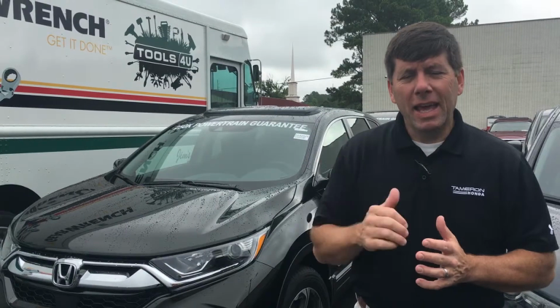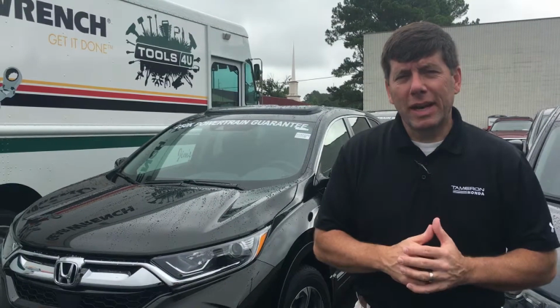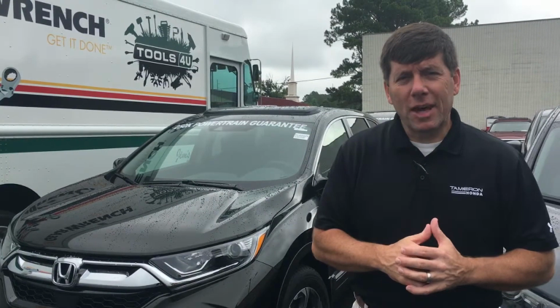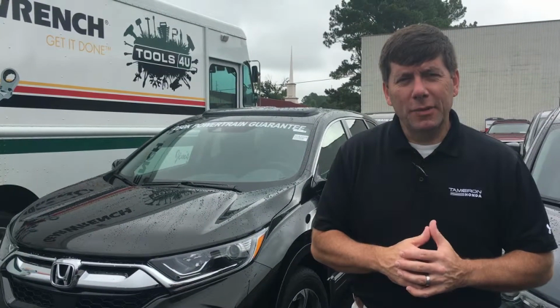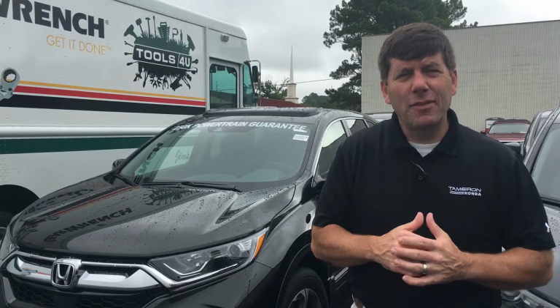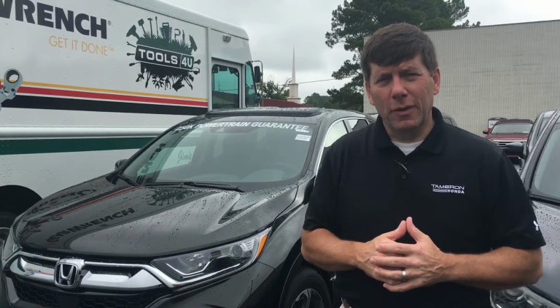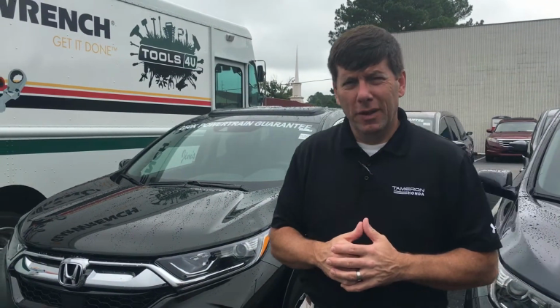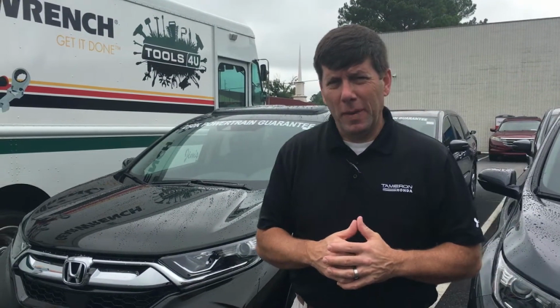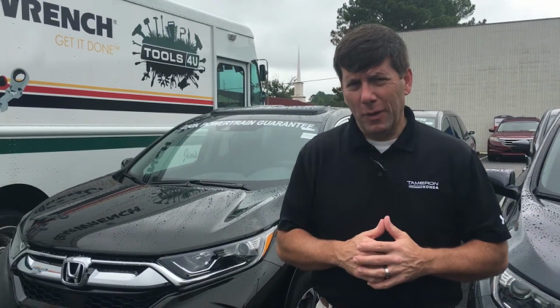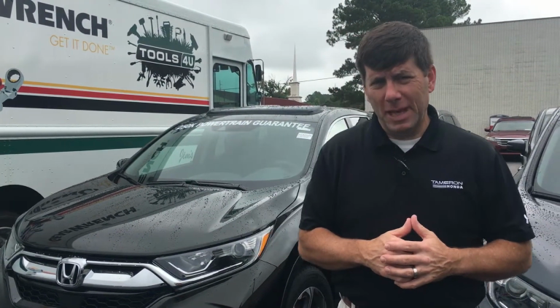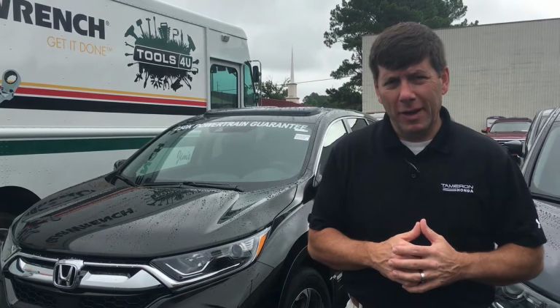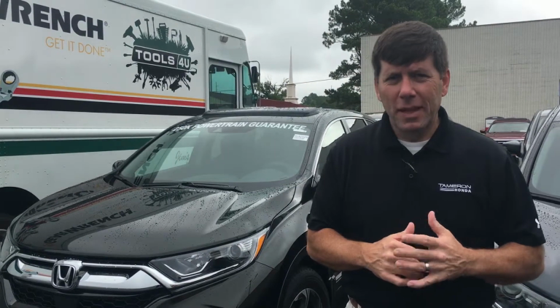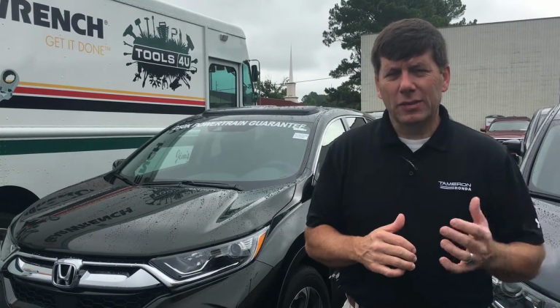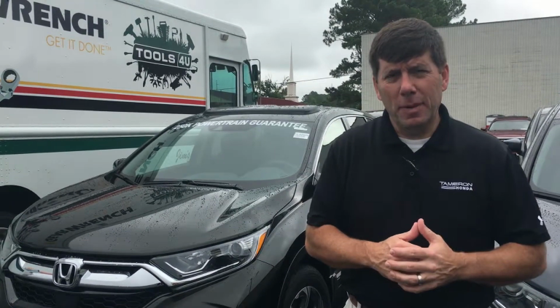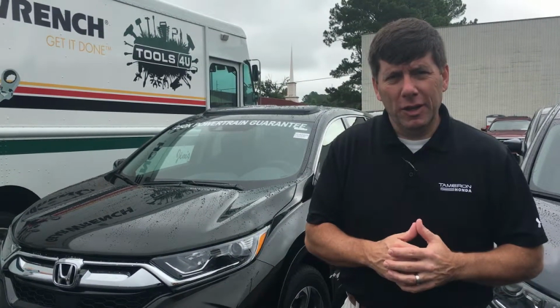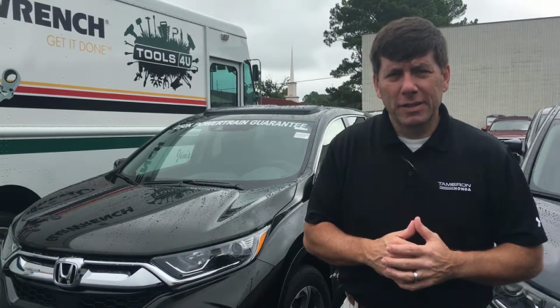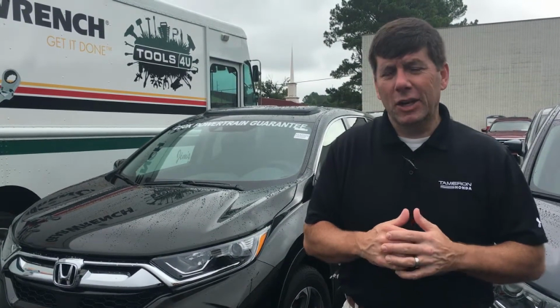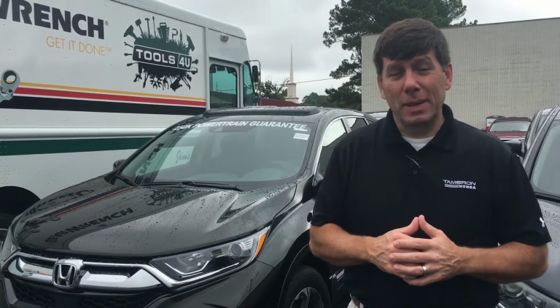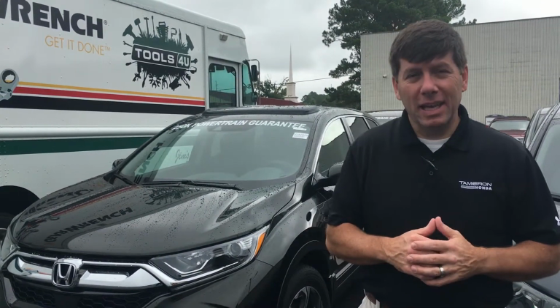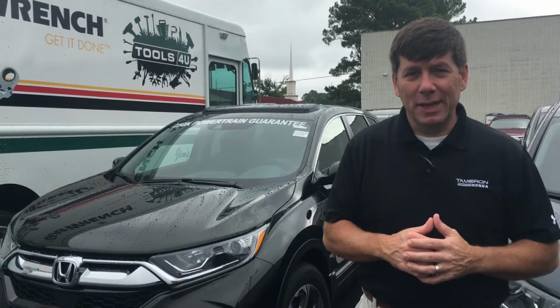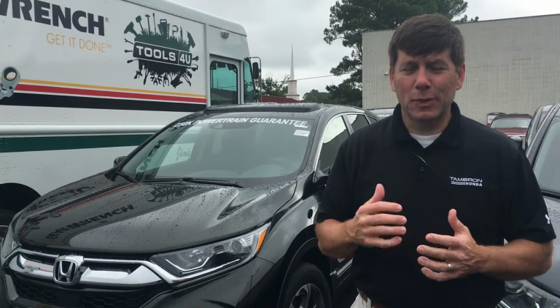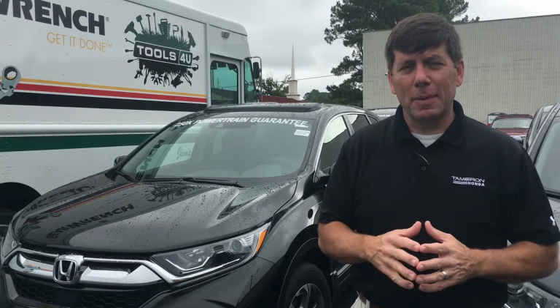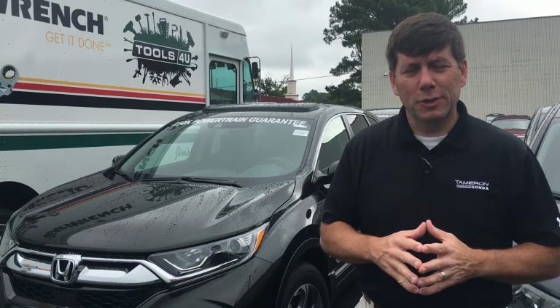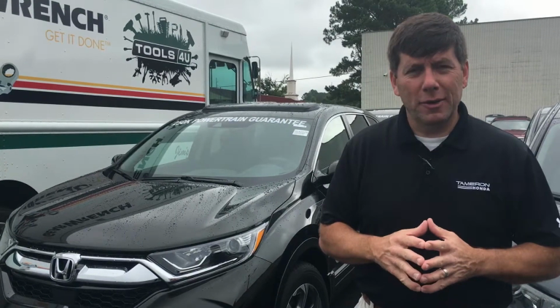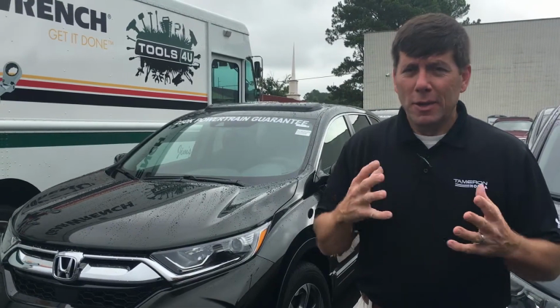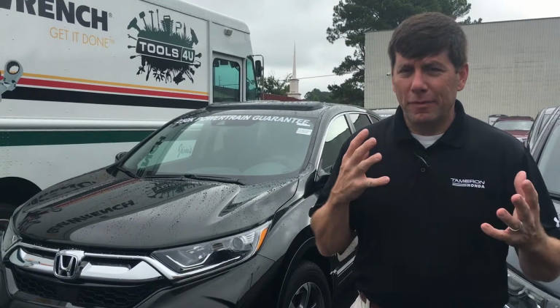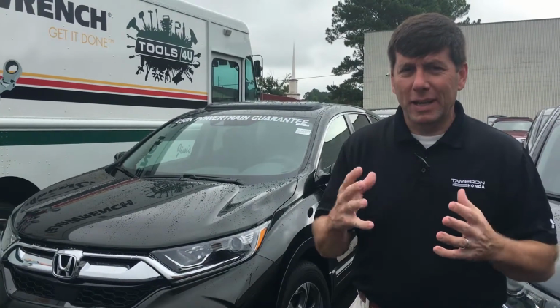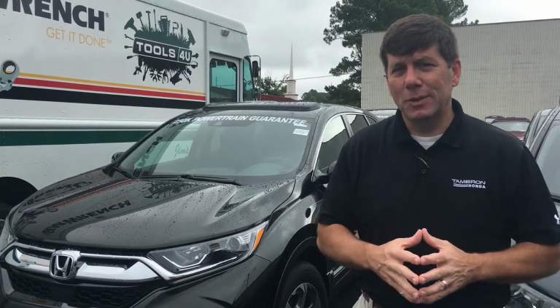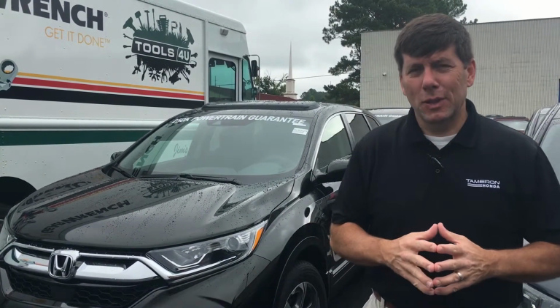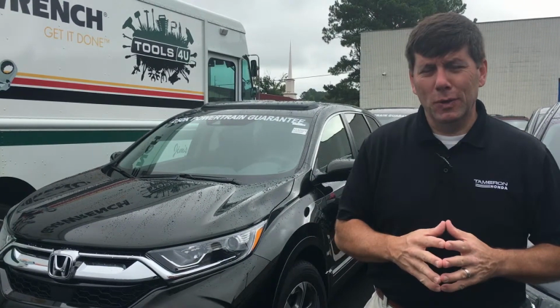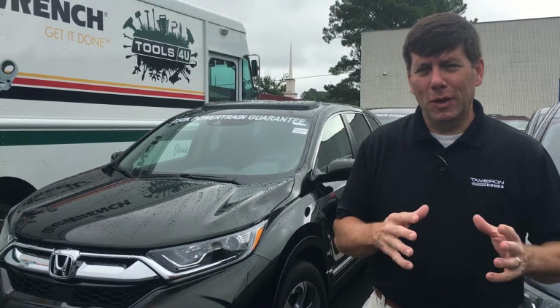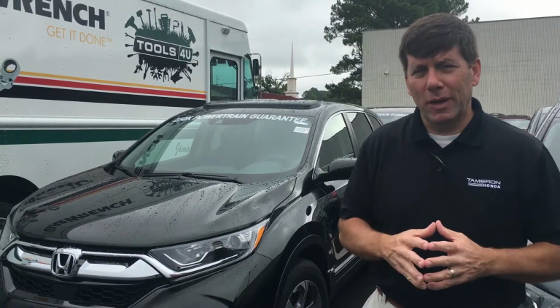Hey Kitwana, David Kaufman here with the Navy Federal Auto Buying Program here at Tameron Honda. Thanks for your email earlier. Sounds like you're having a busy day like us, but just want to take a minute to introduce myself — put a face to the name so you can see who you're communicating with.